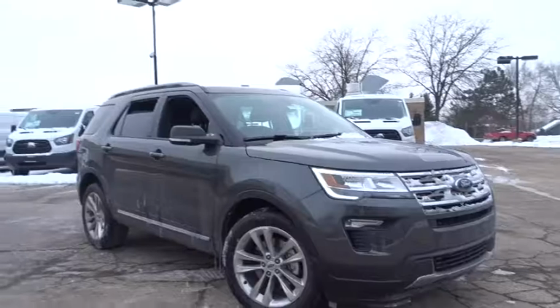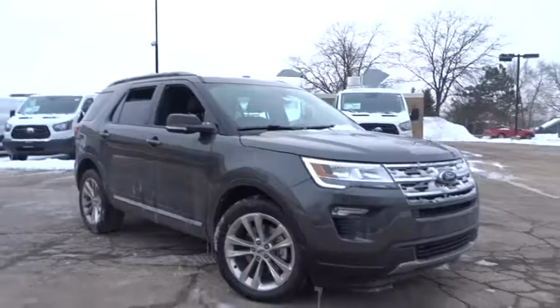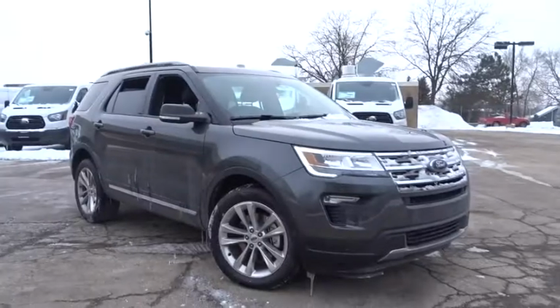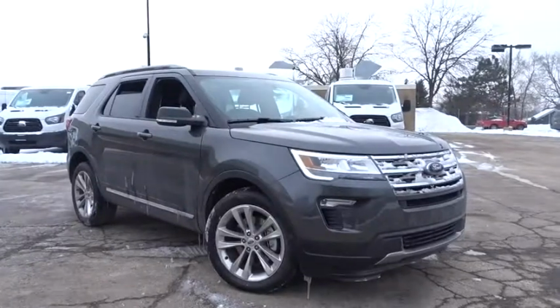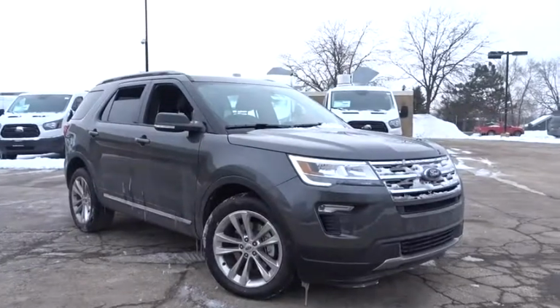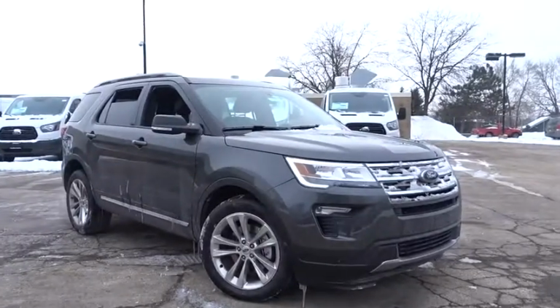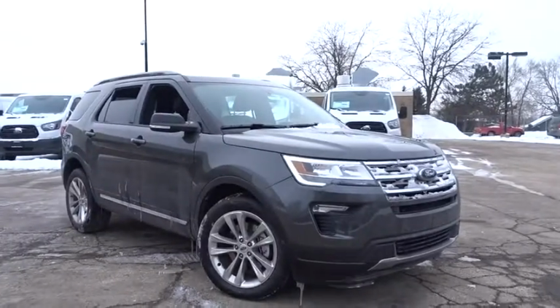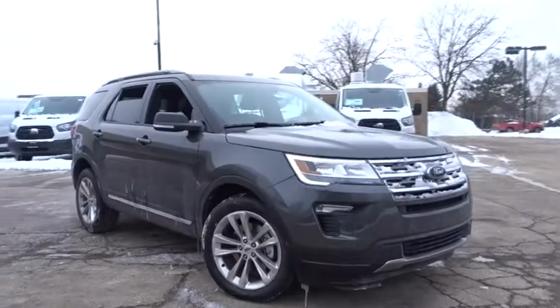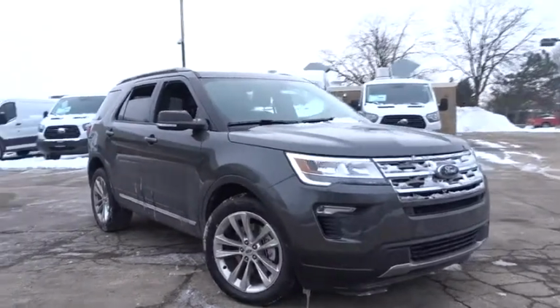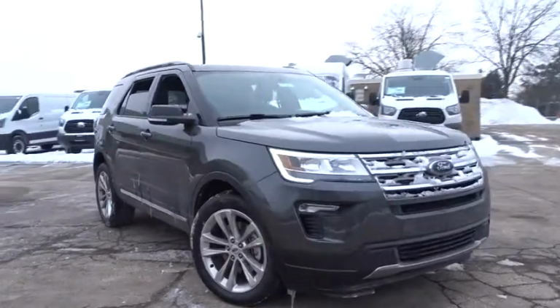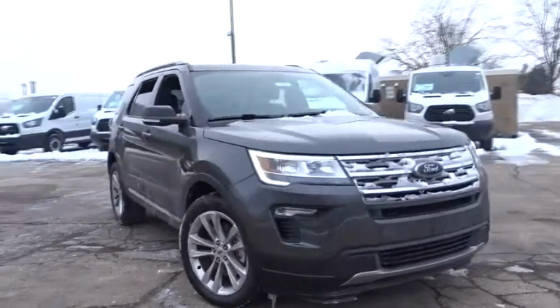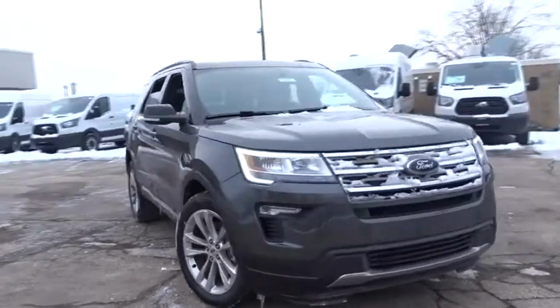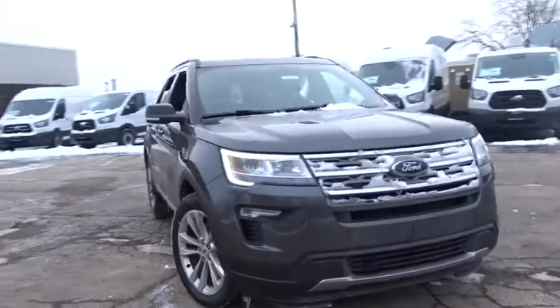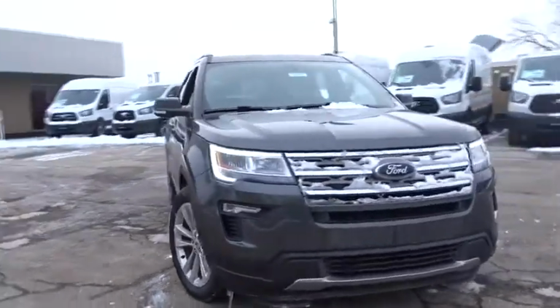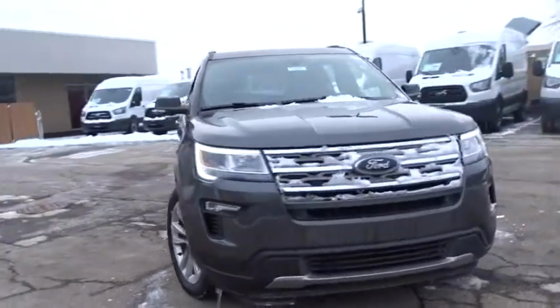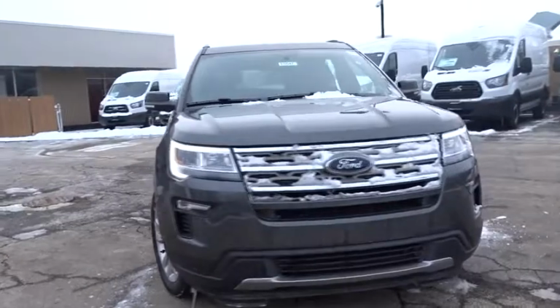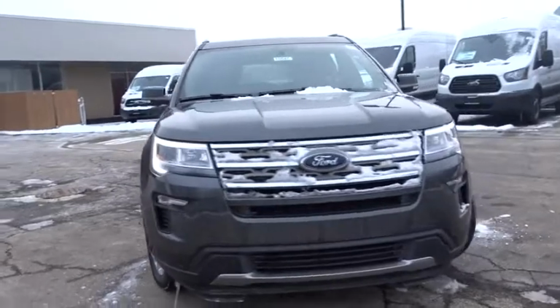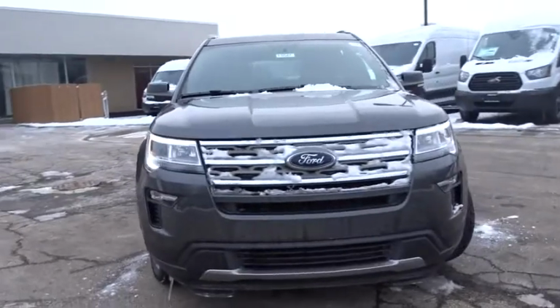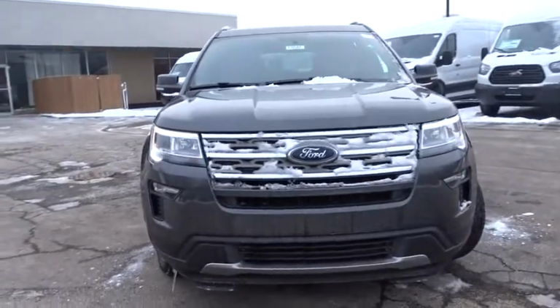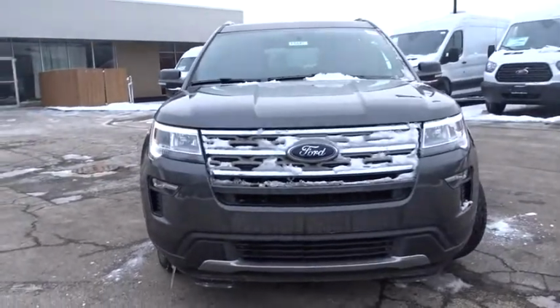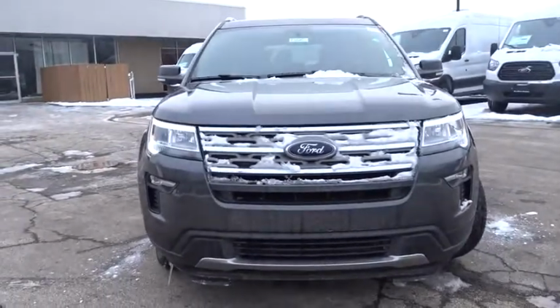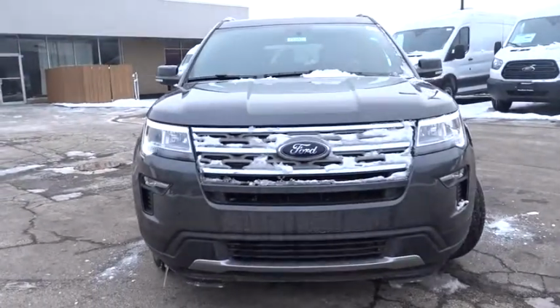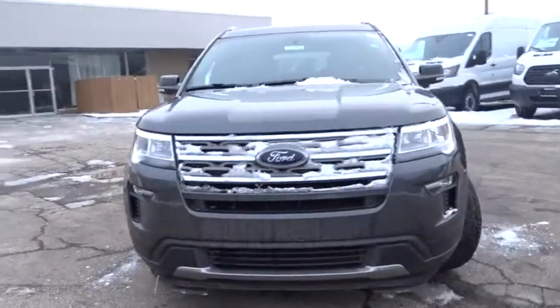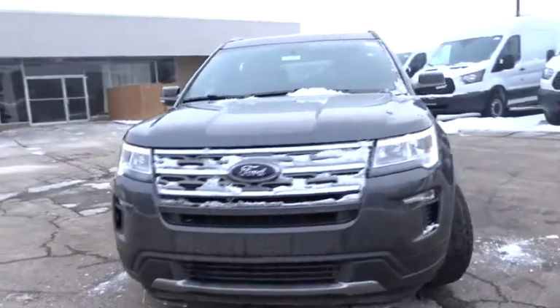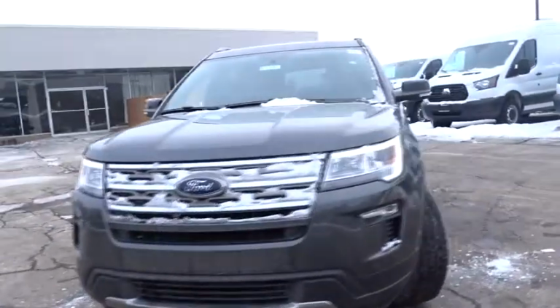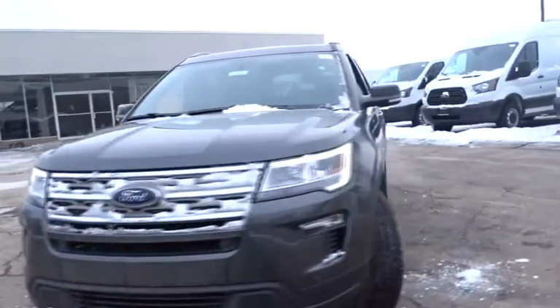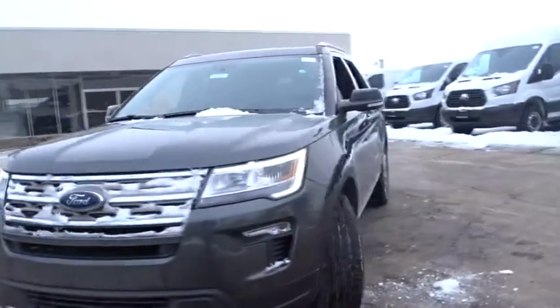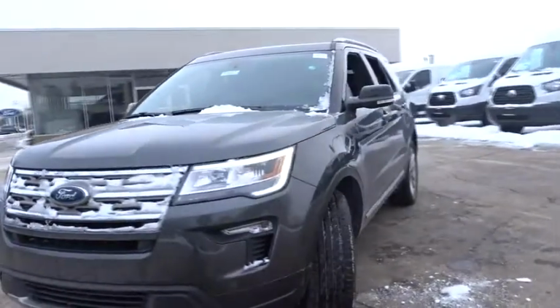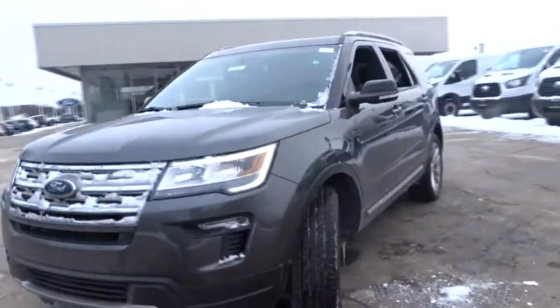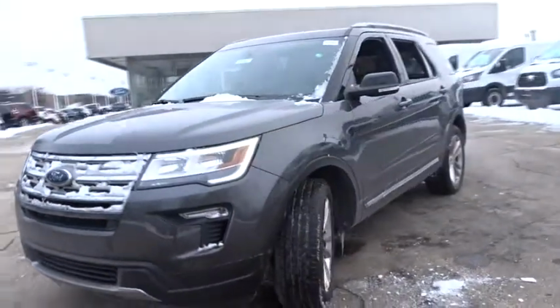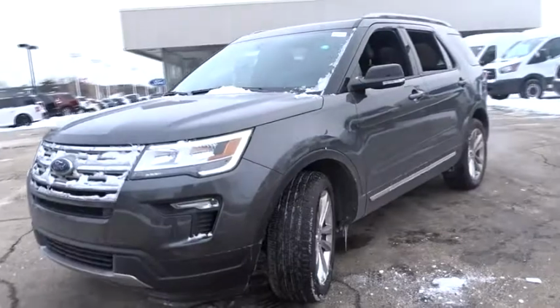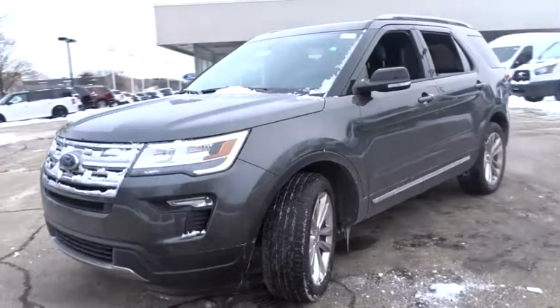The 2018 Ford Explorer. You've got a lot of capabilities to call on in a Ford Explorer. Don't underestimate your choices. Here are some of this vehicle's great options.